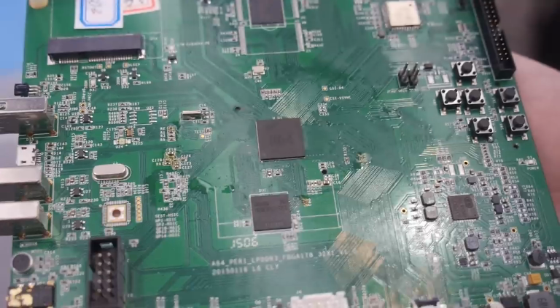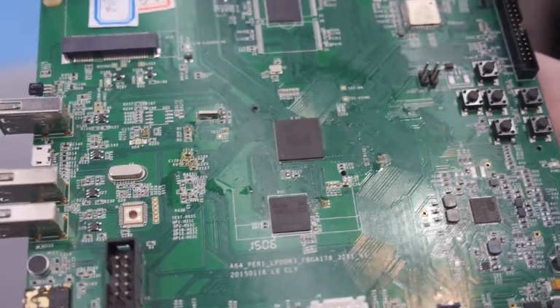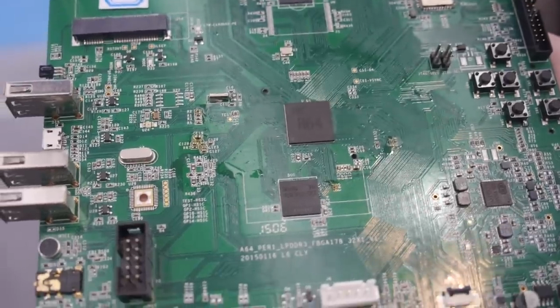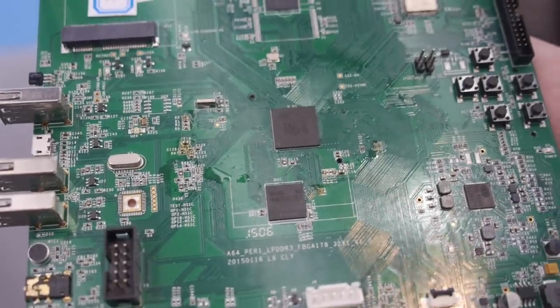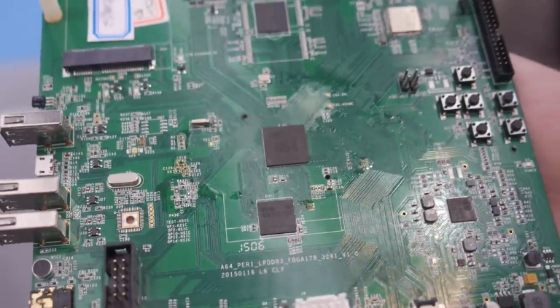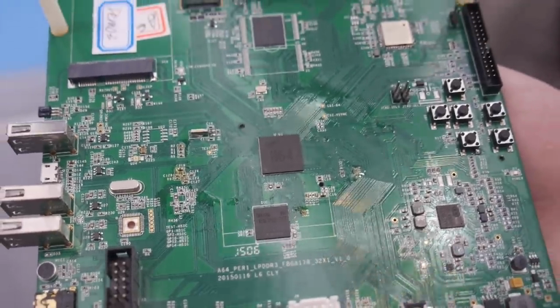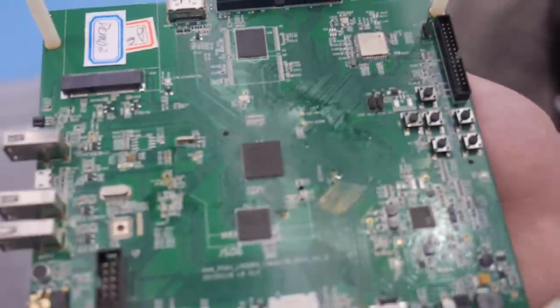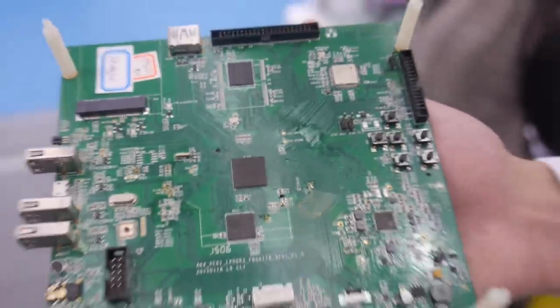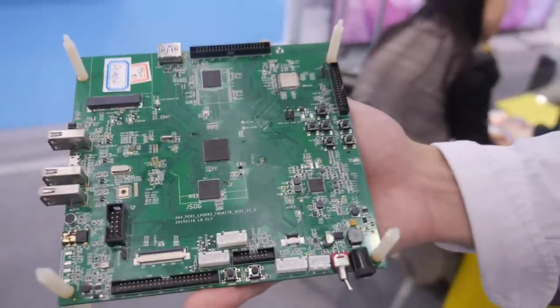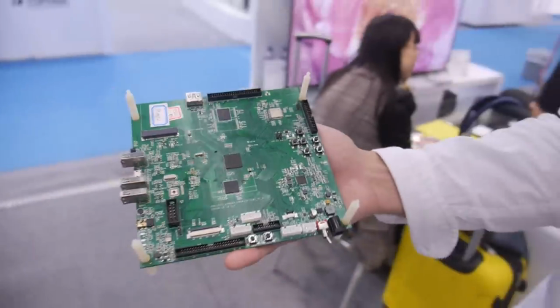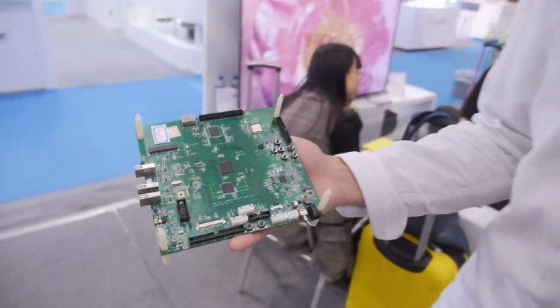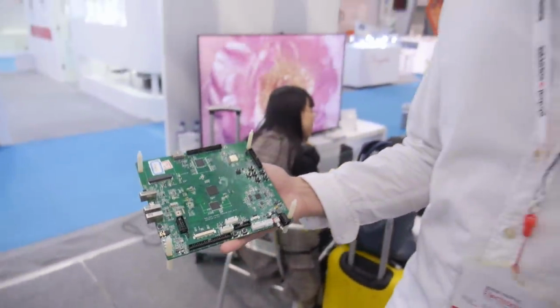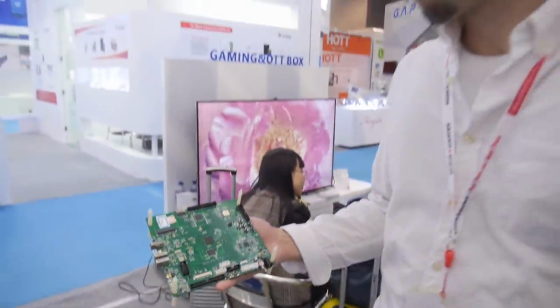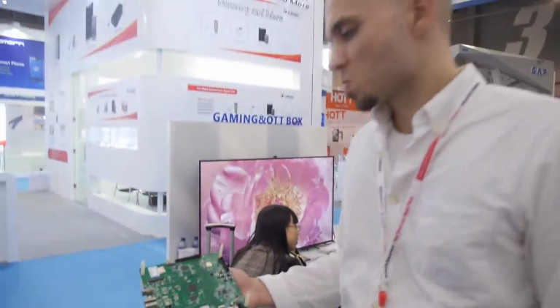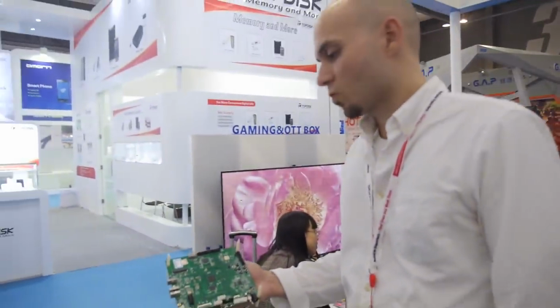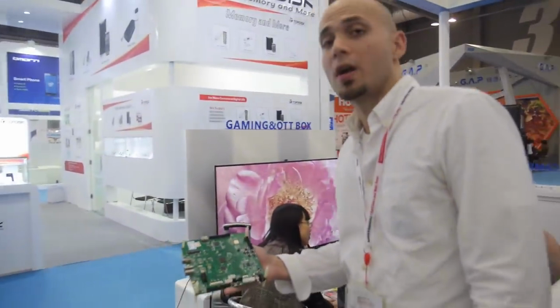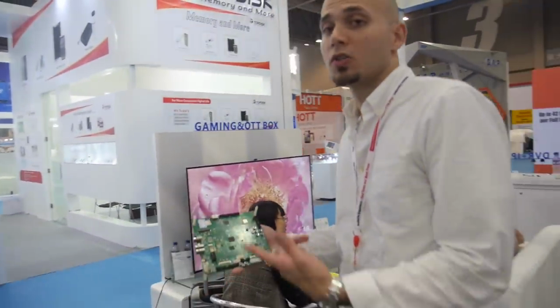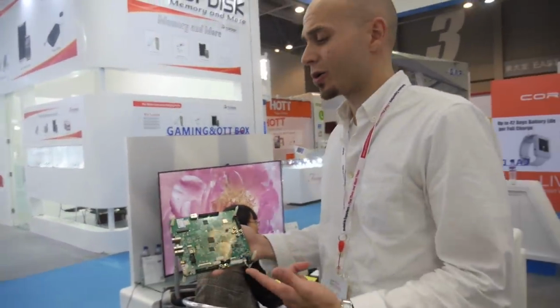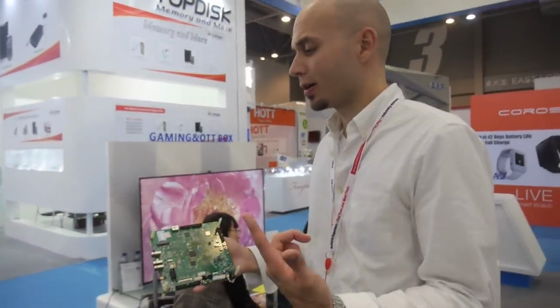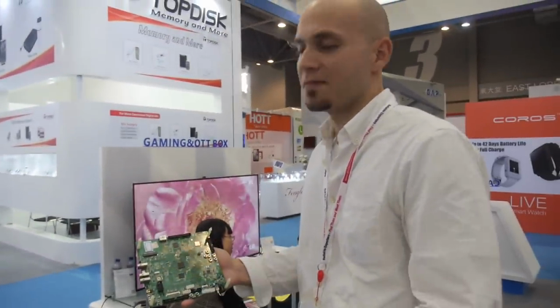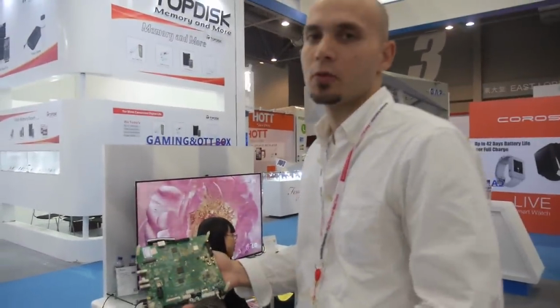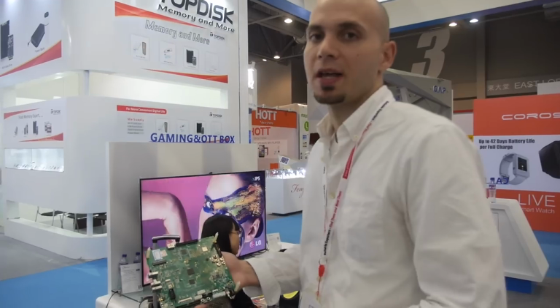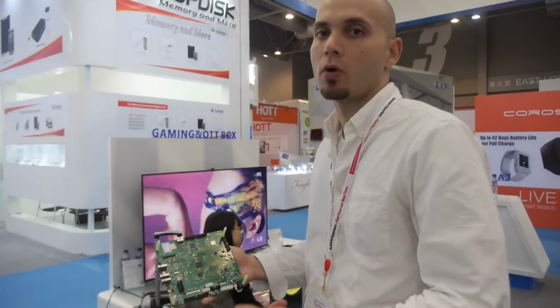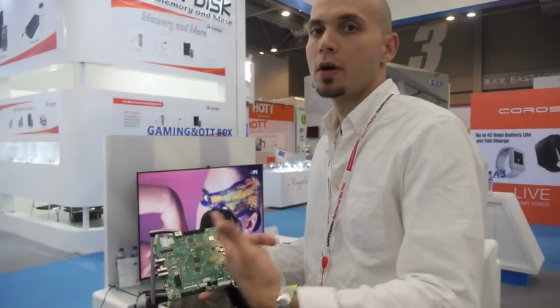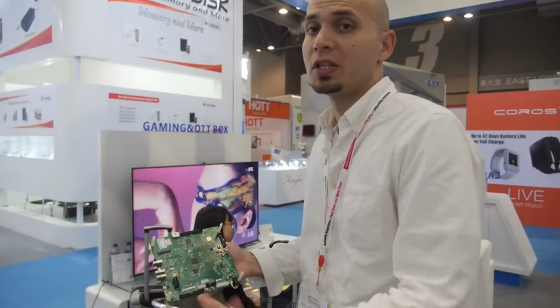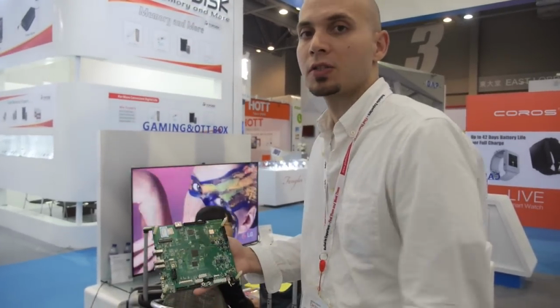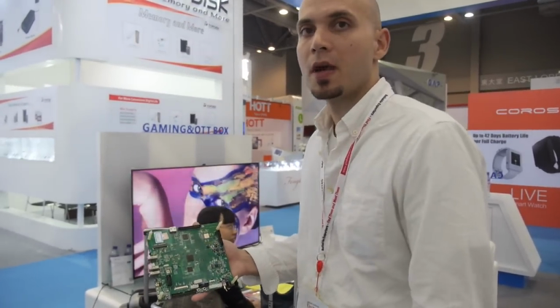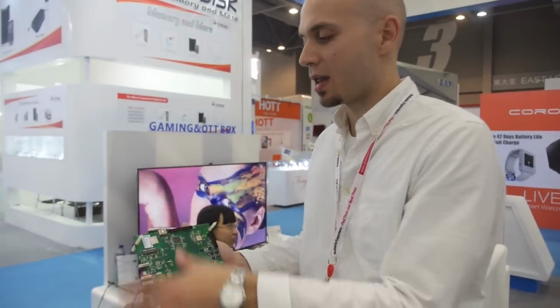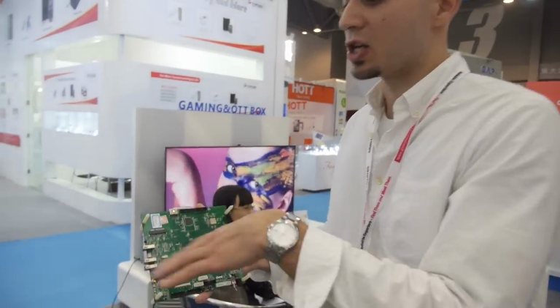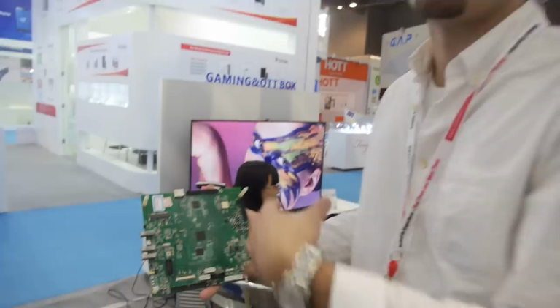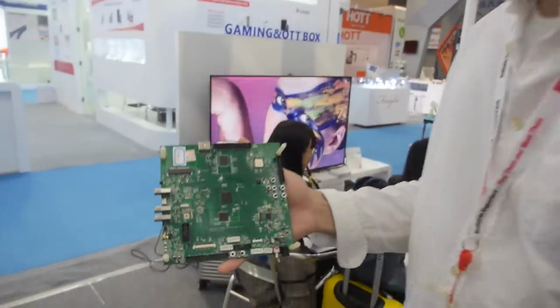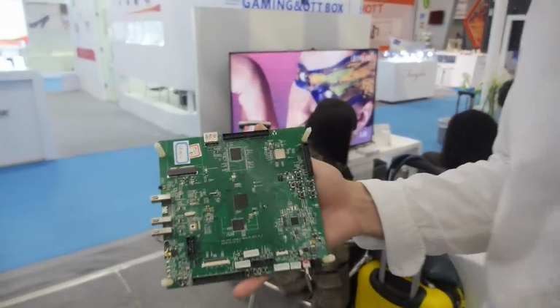This is the H64, a 64-bit development board here at the Old Winner booth. This is our quad-core A53 chipset for OTT boxes, and this is kind of the initial development board that we have.